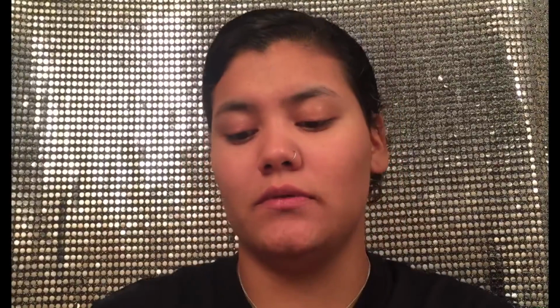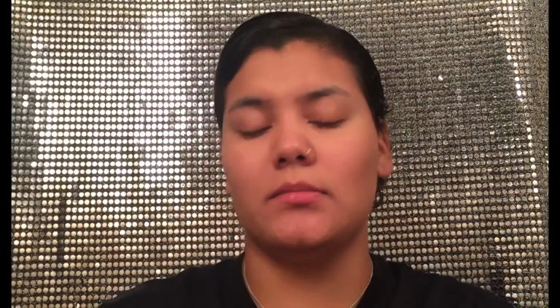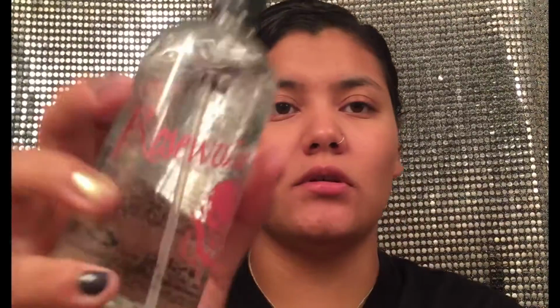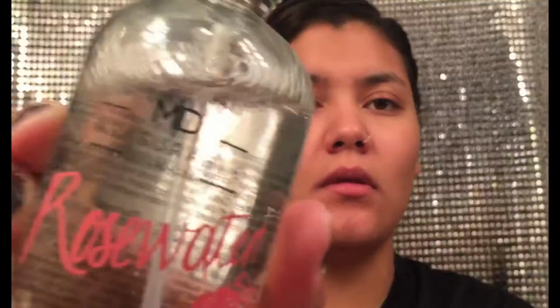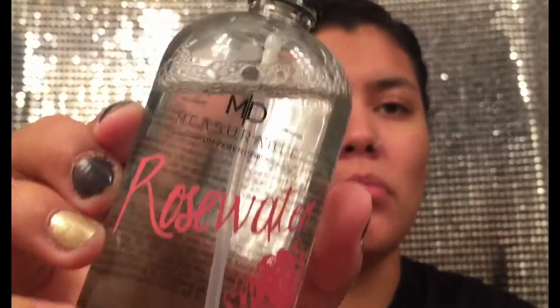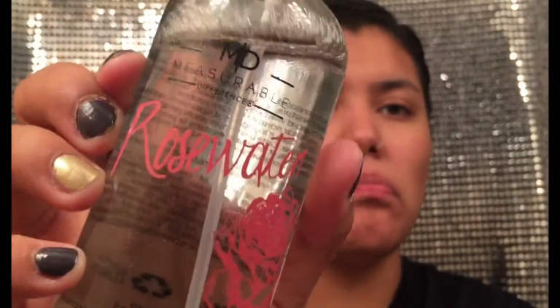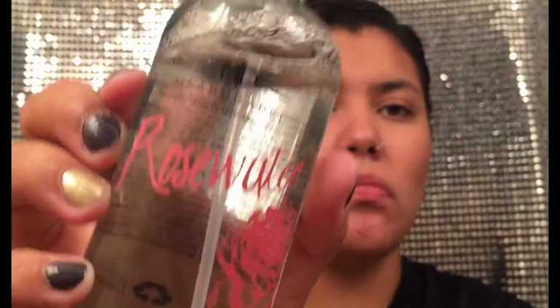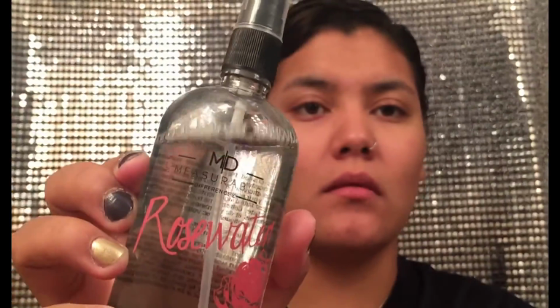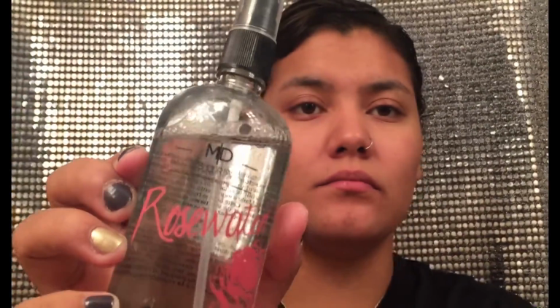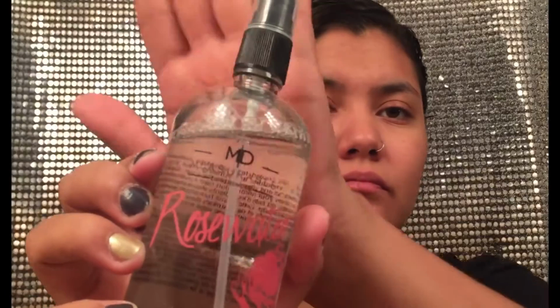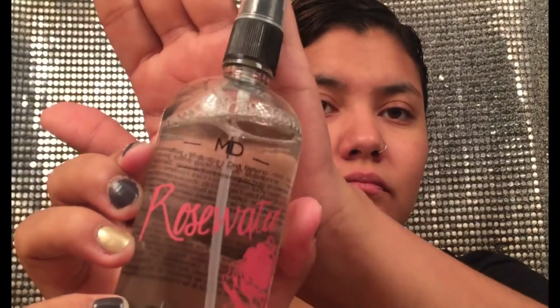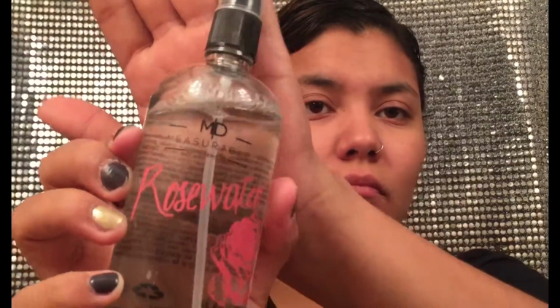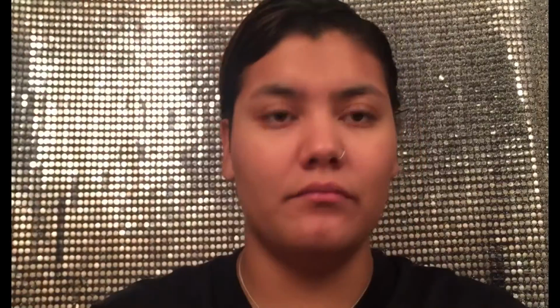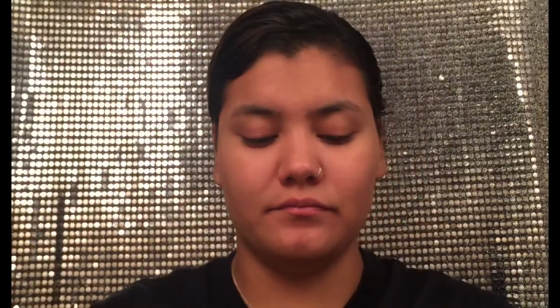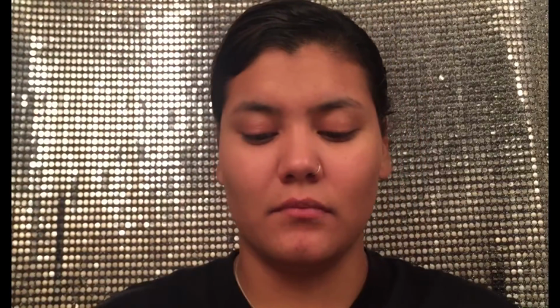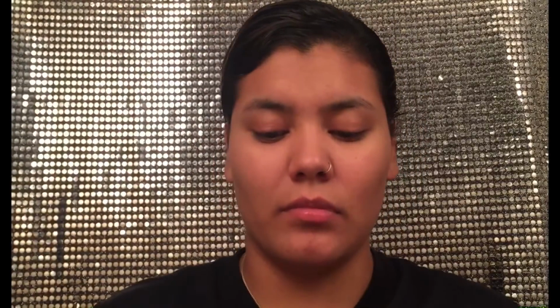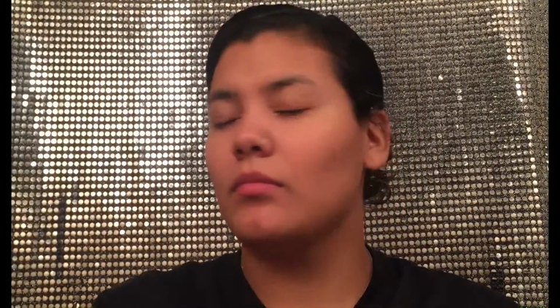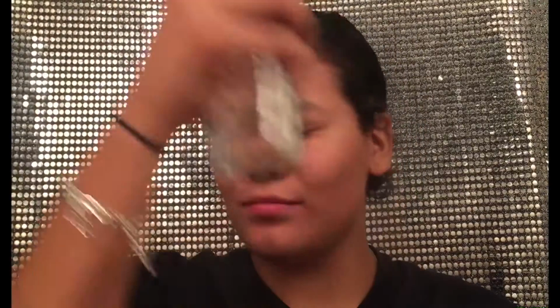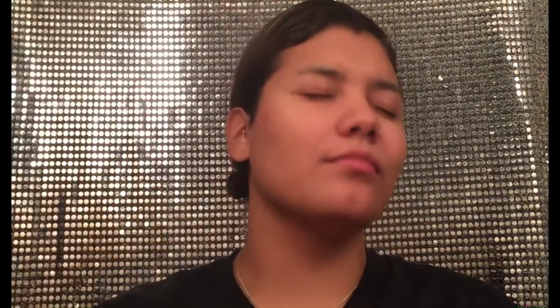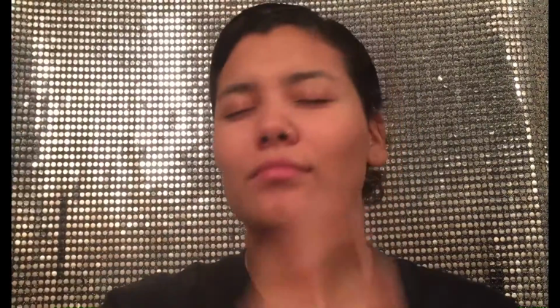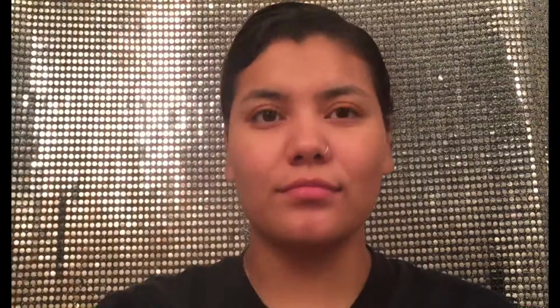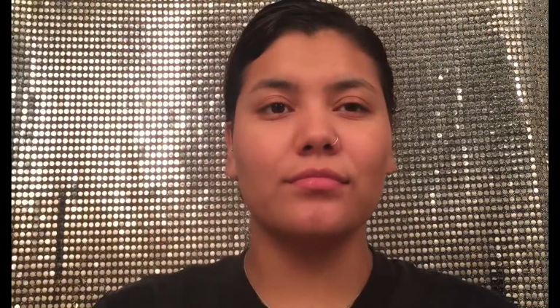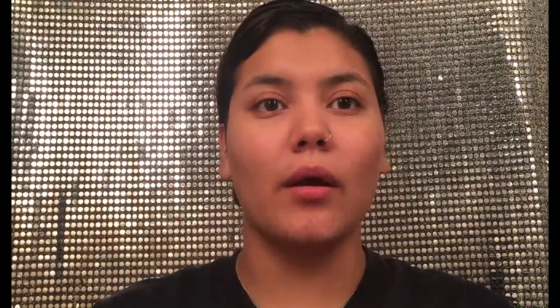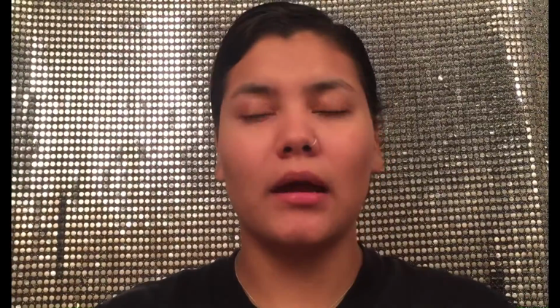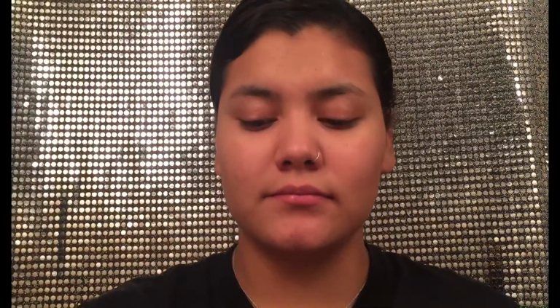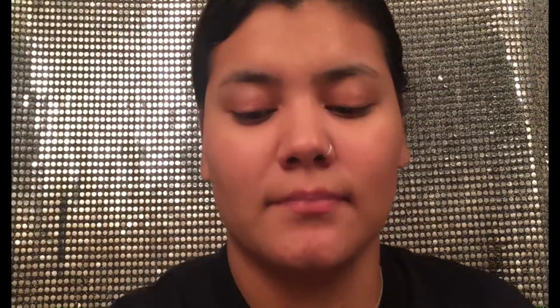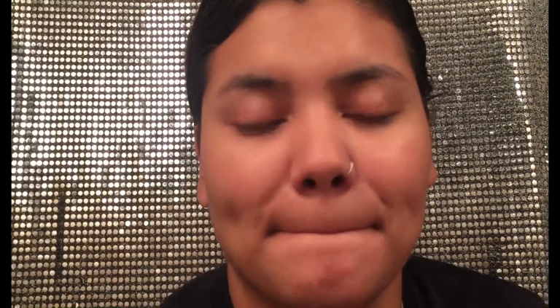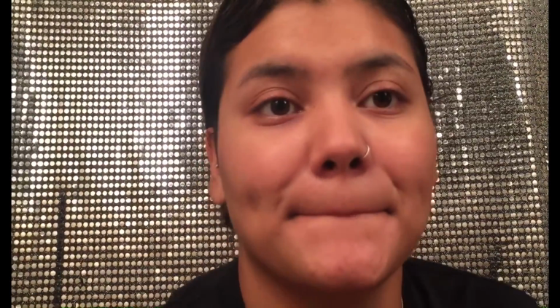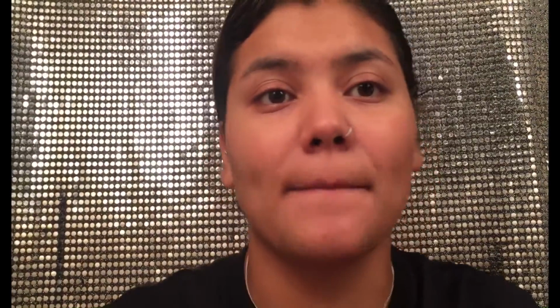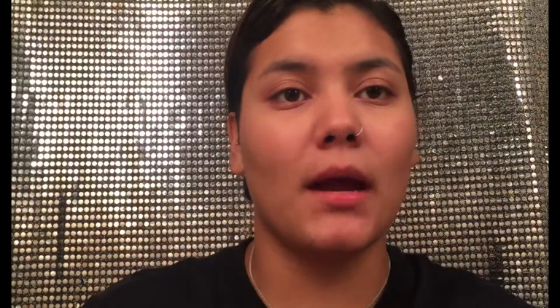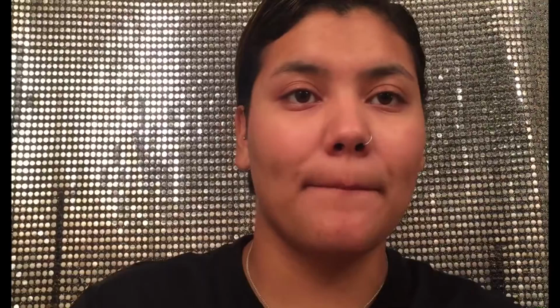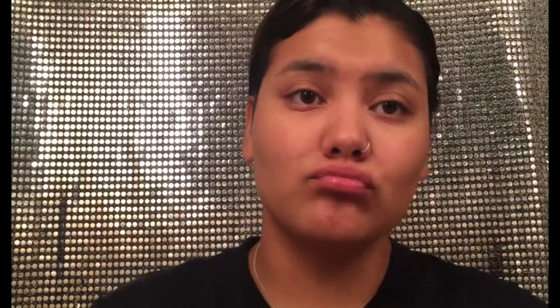So I'm going to go ahead and take this rose water from Measurable Difference and then I'm just going to drown myself in it until I cannot take the smell anymore. This is just a hydrating spray that I'm going to put on before I put on my primer.